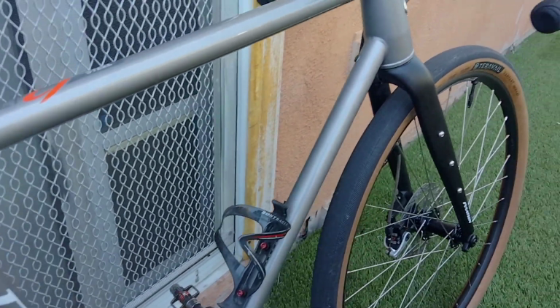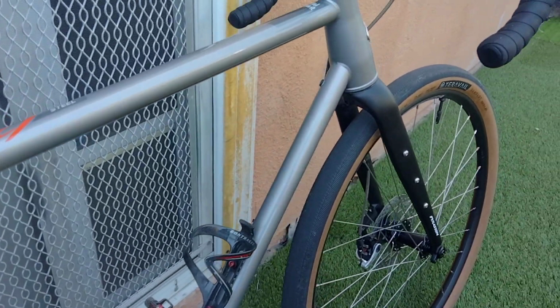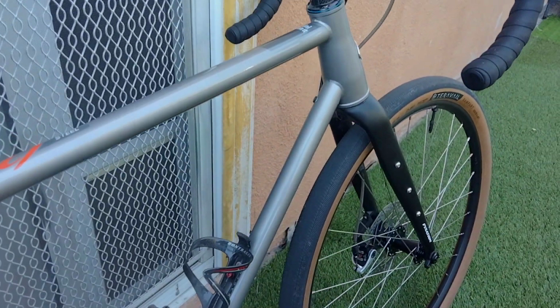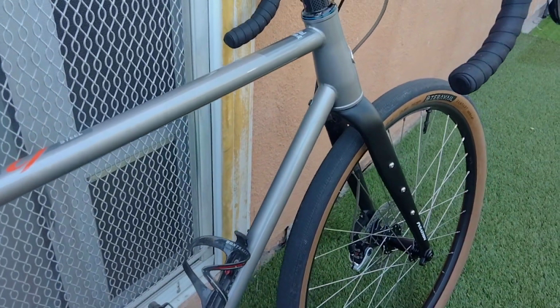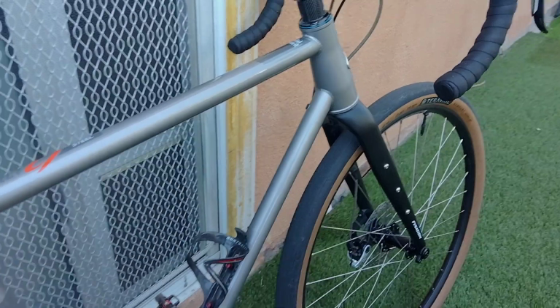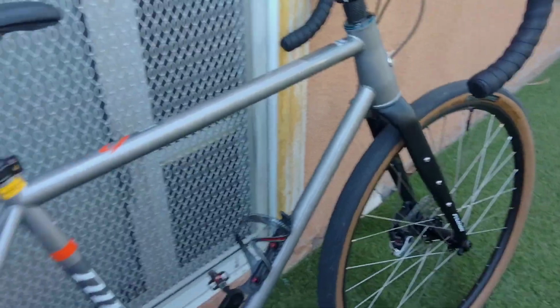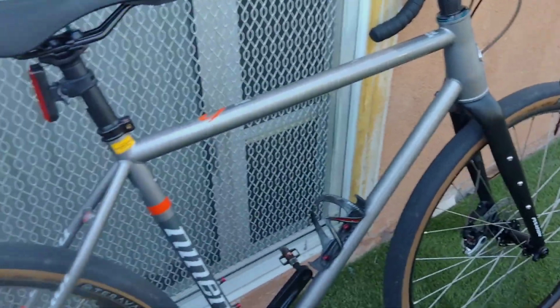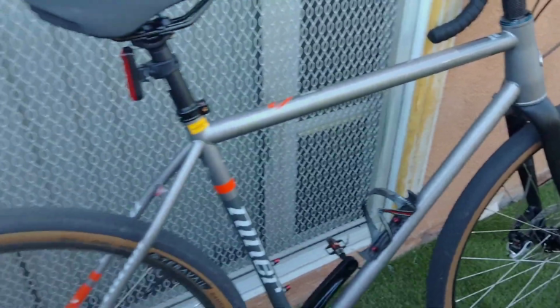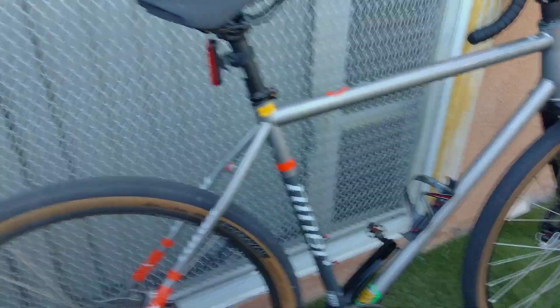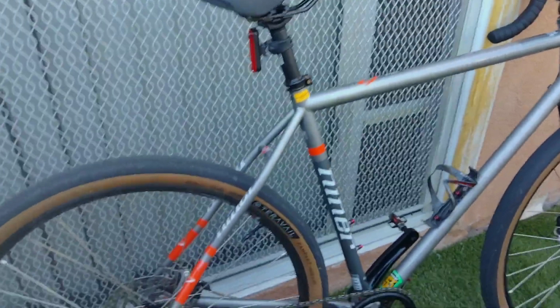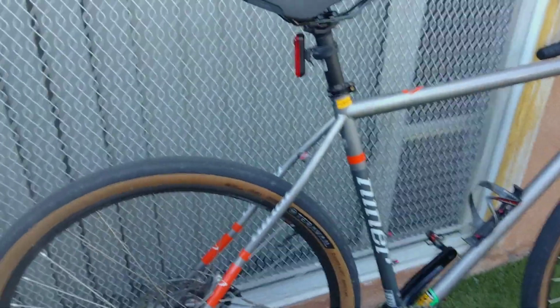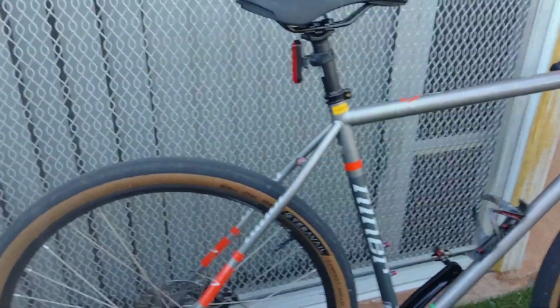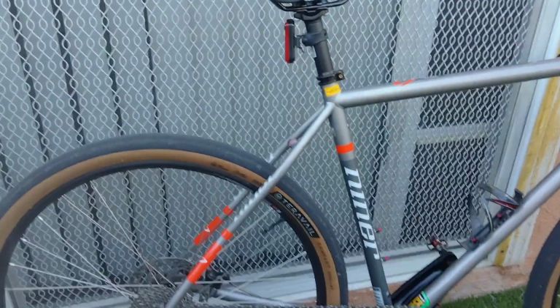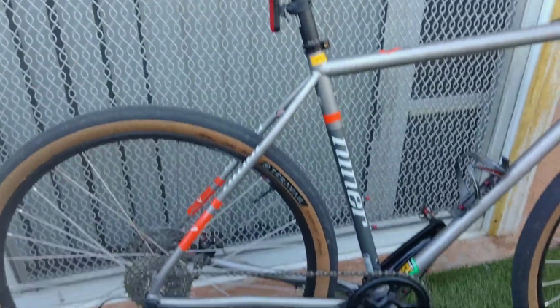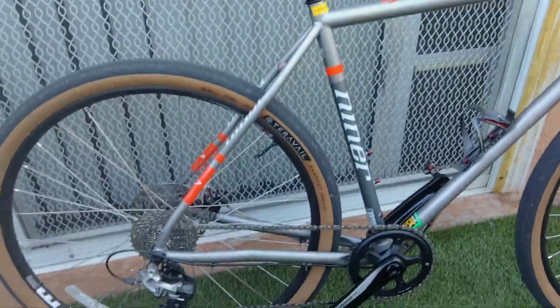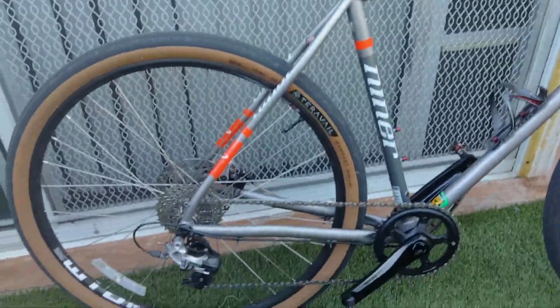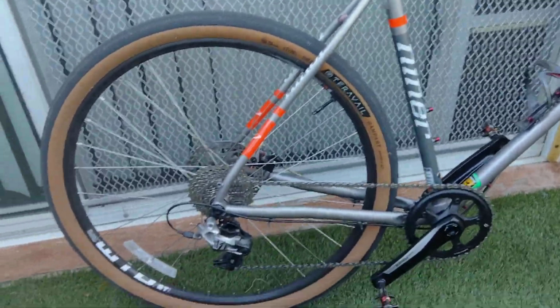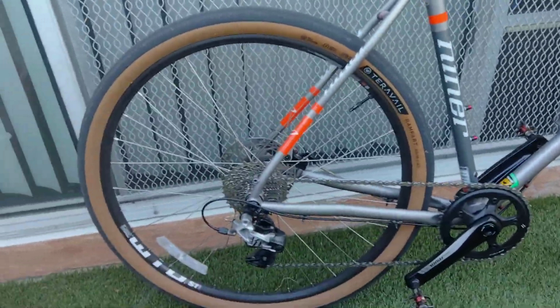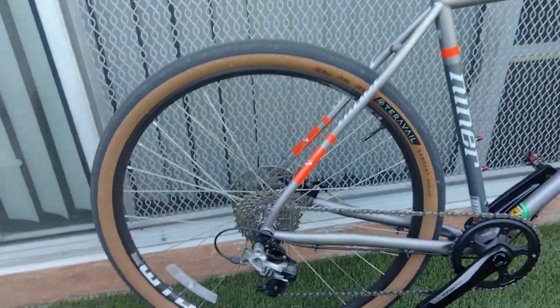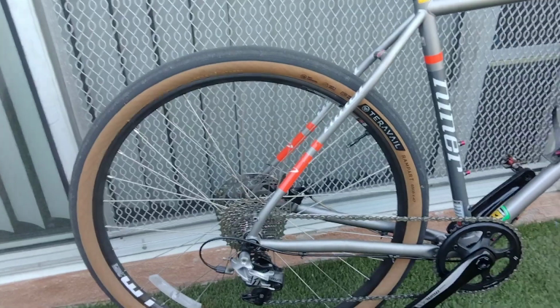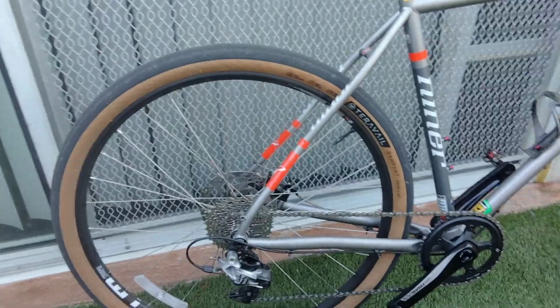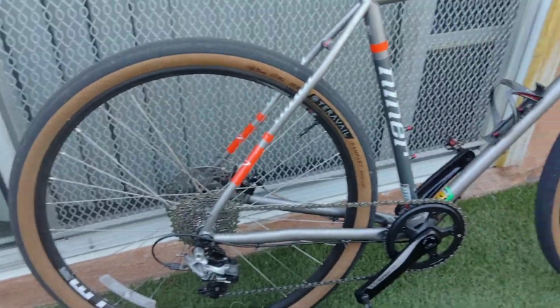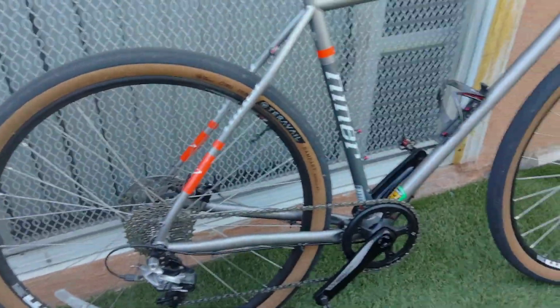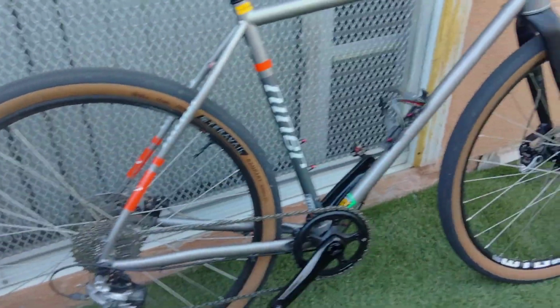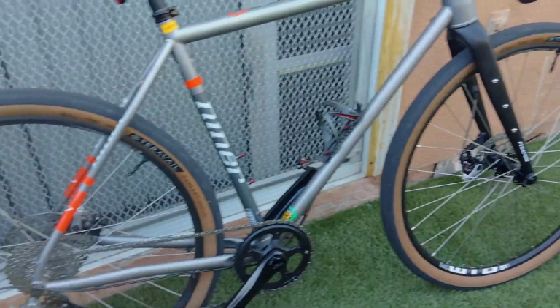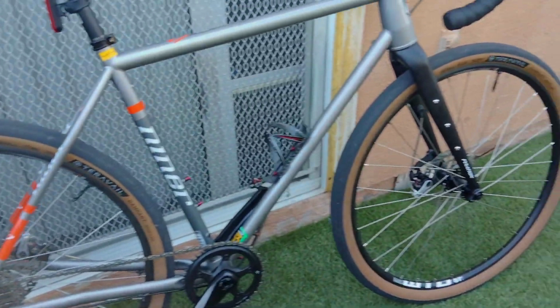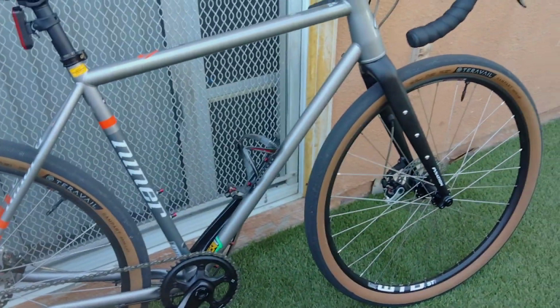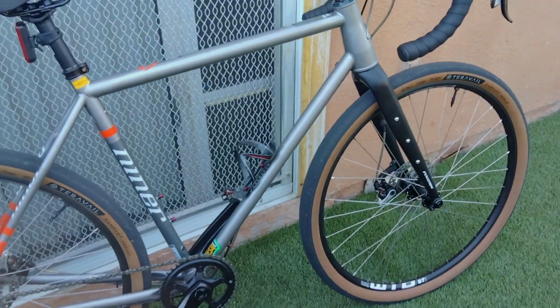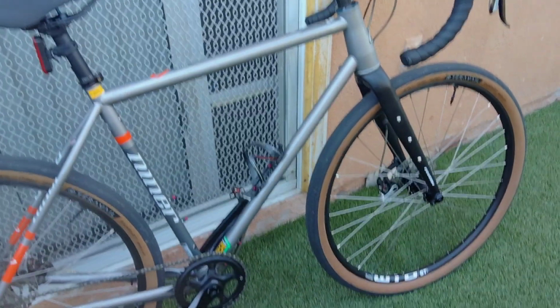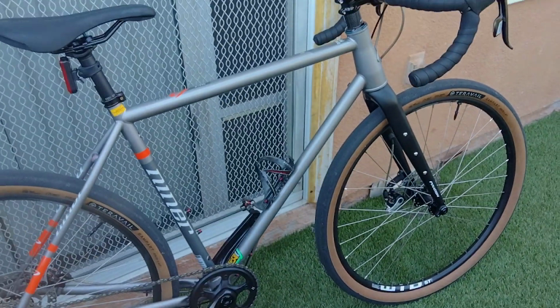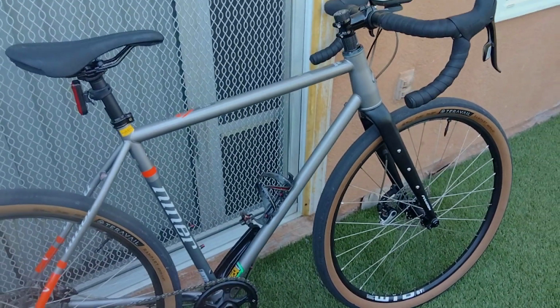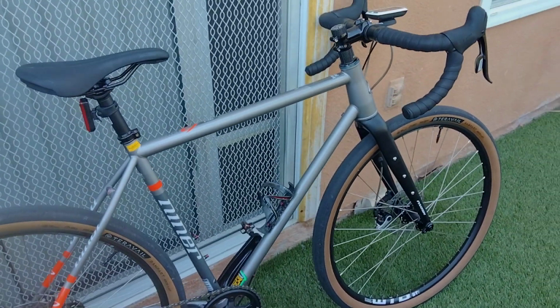So anyway, tell me what you guys think about the 650b wheels — would you ride 650b or would you go to 700c? Catch you on the next one.